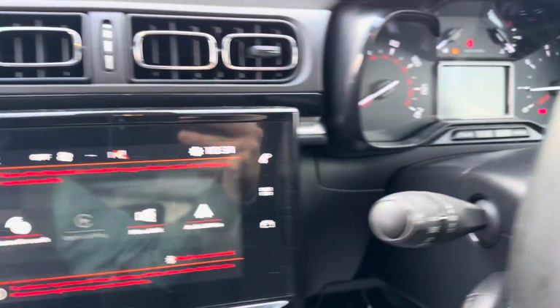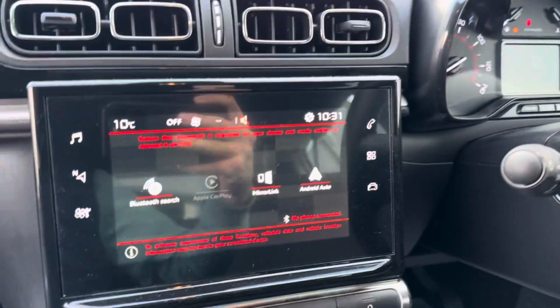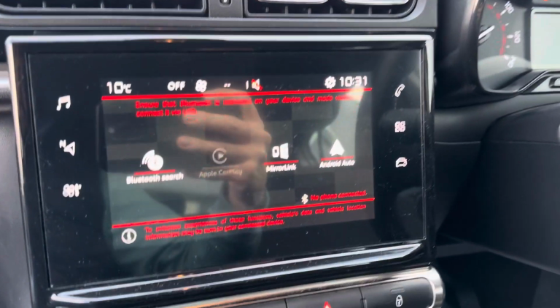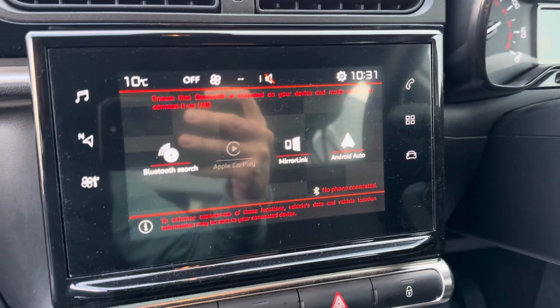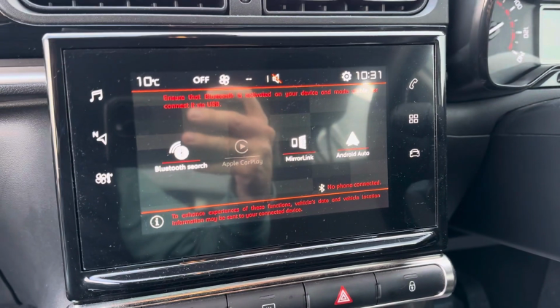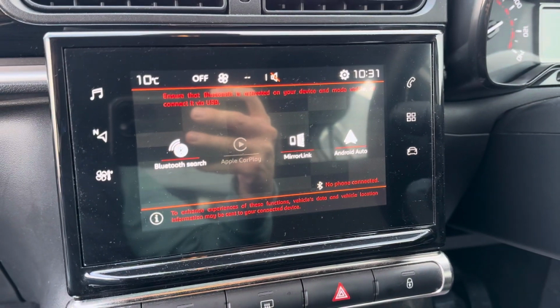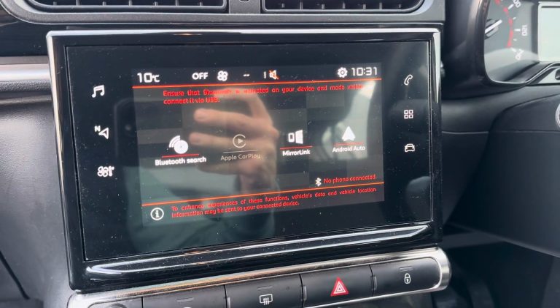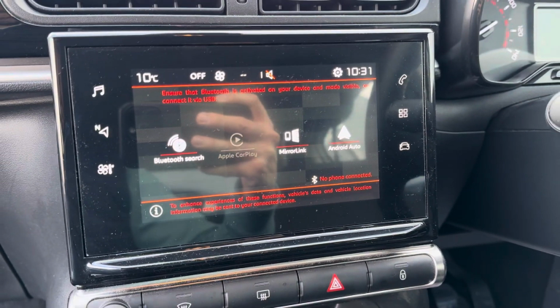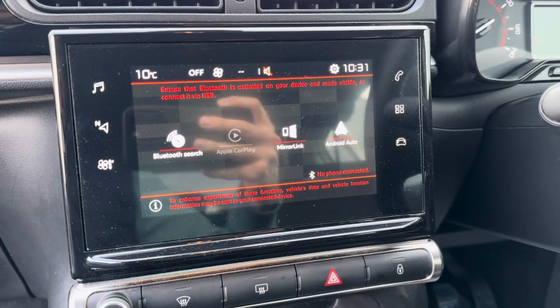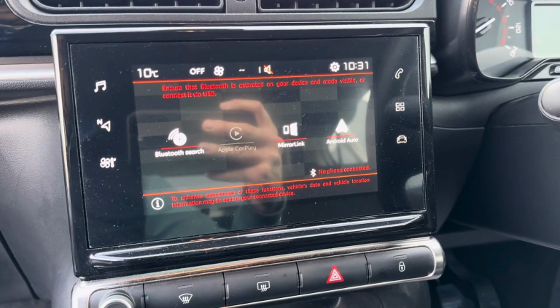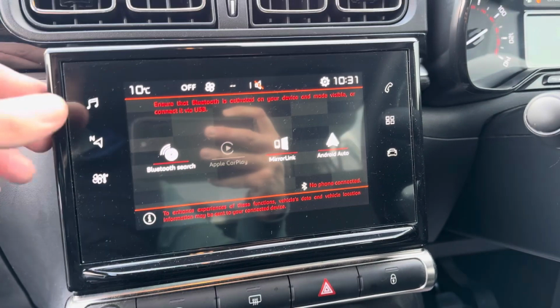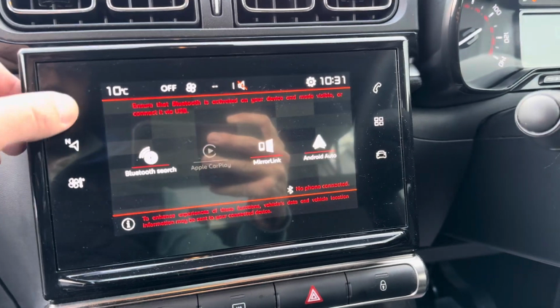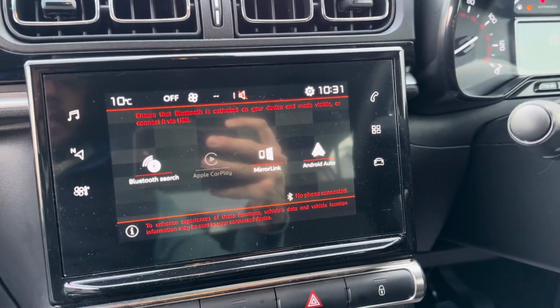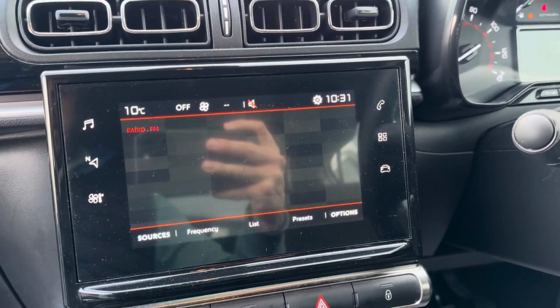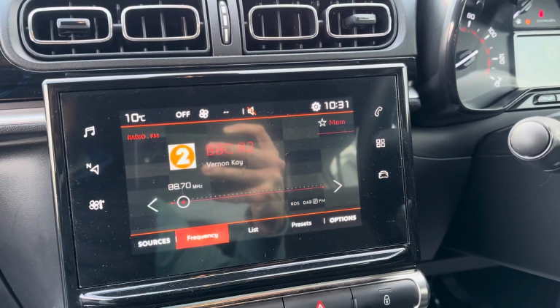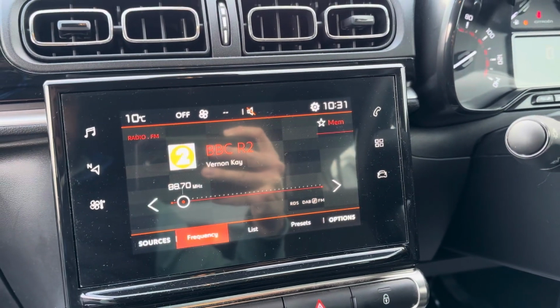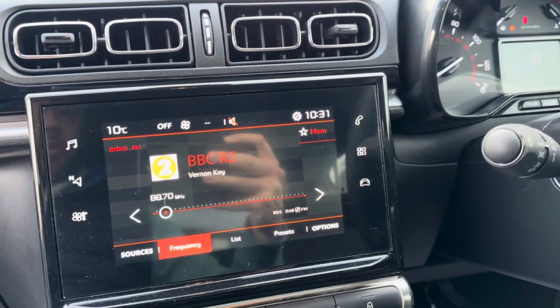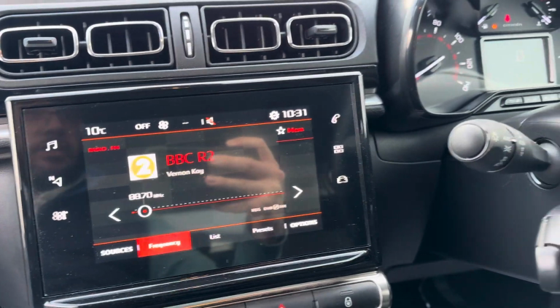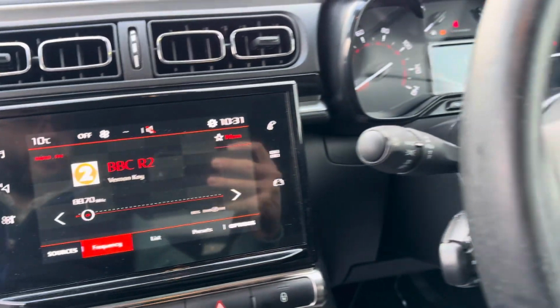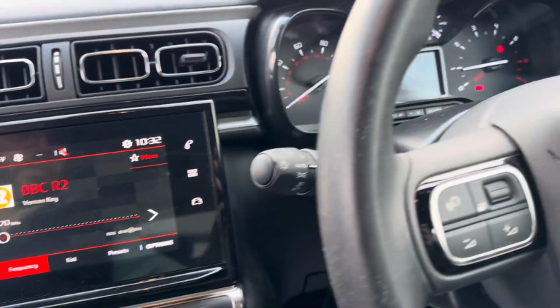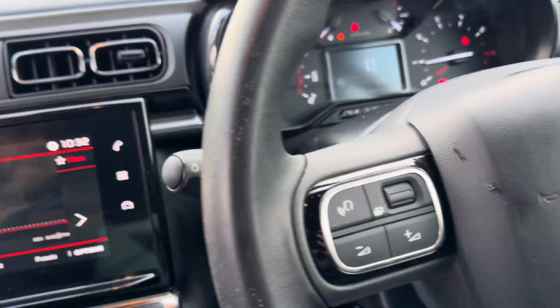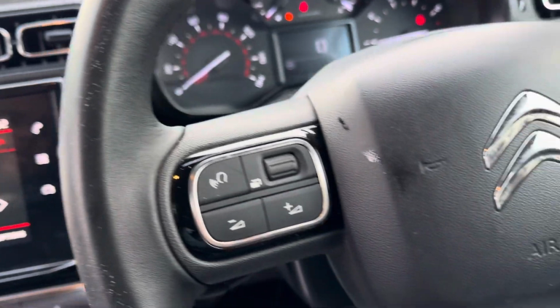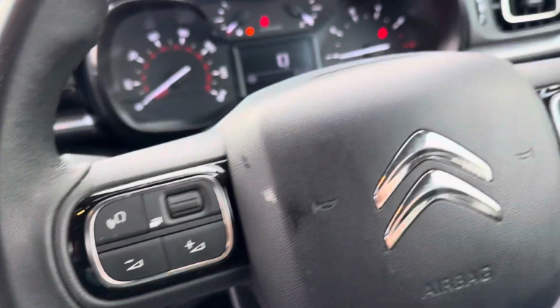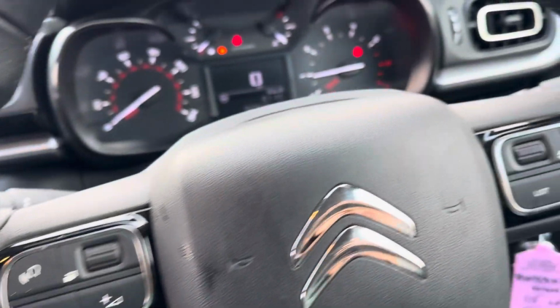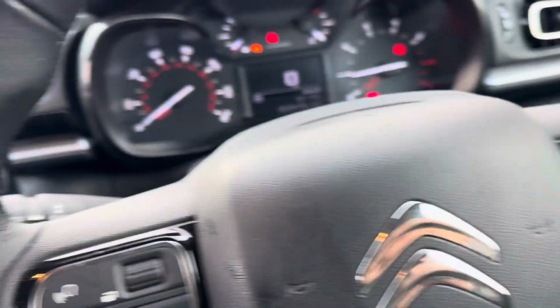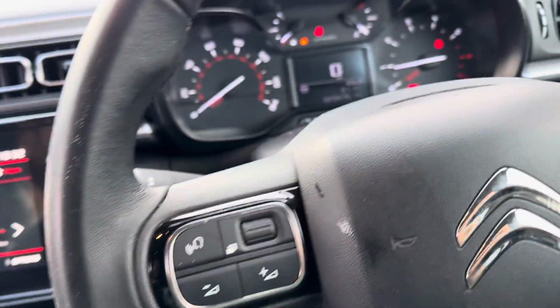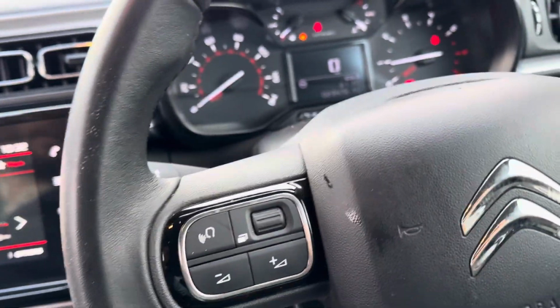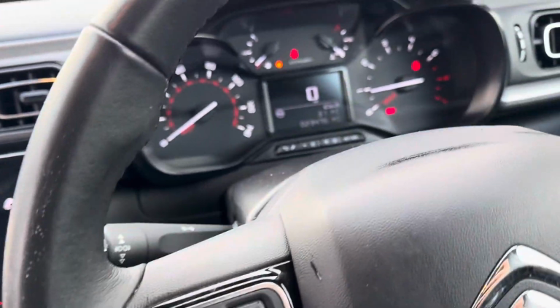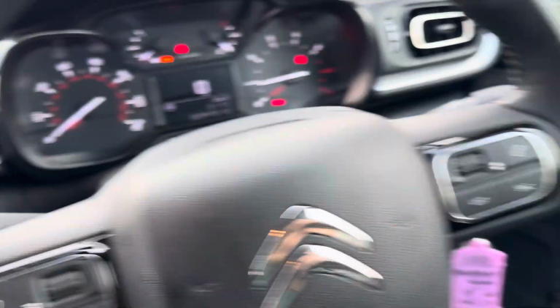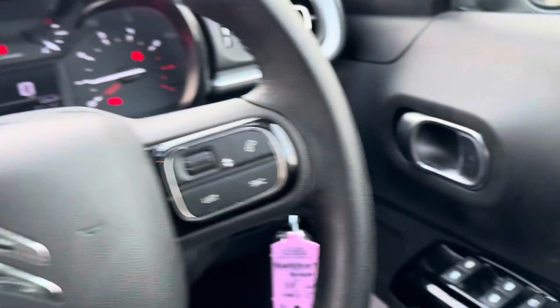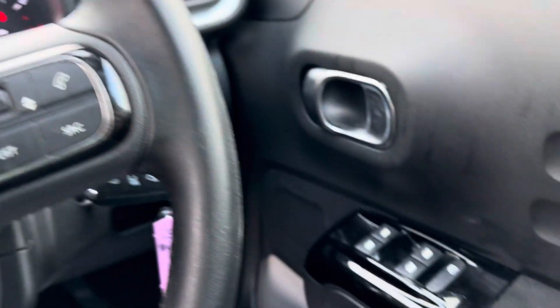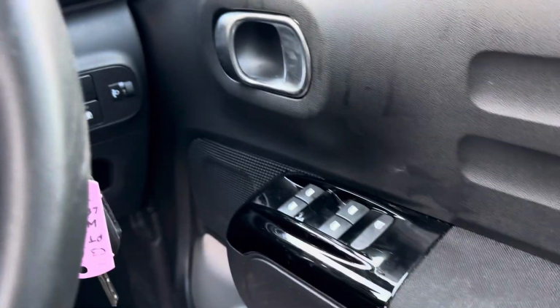You have your digital touchscreen which gives you Apple CarPlay and Android Auto, DAB radio, and Bluetooth connectivity. There are also fingertip controls on the steering wheel and automatic lights and wipers.